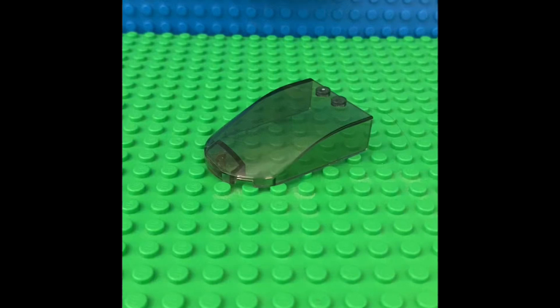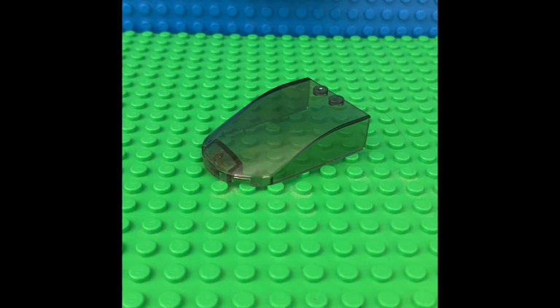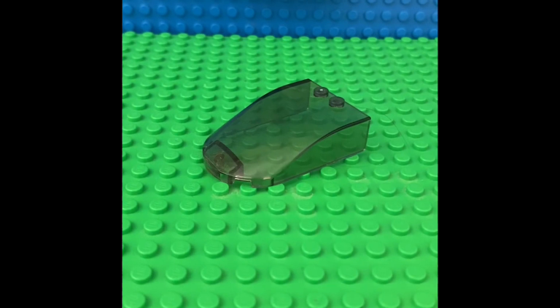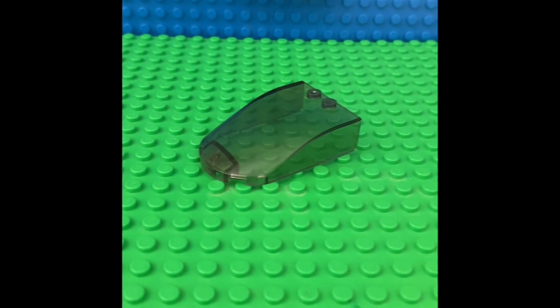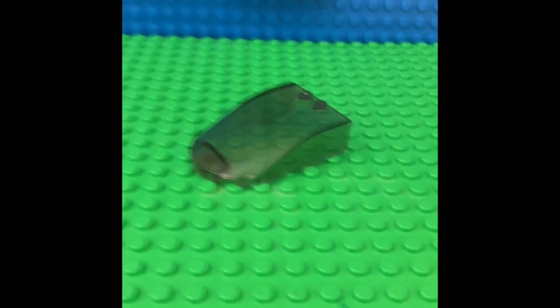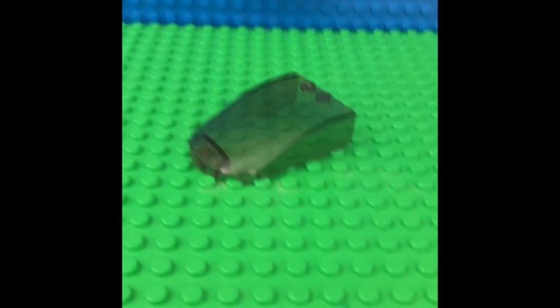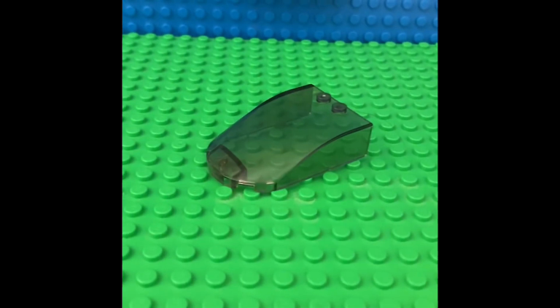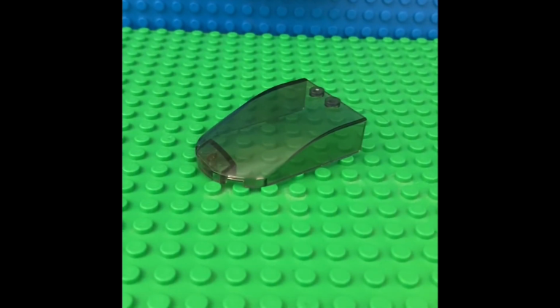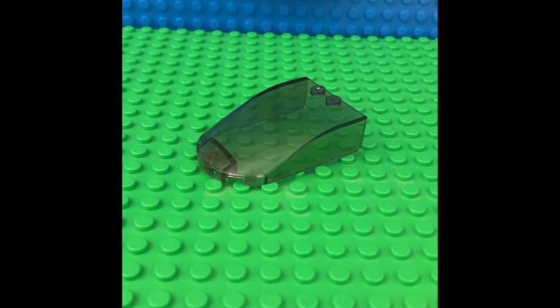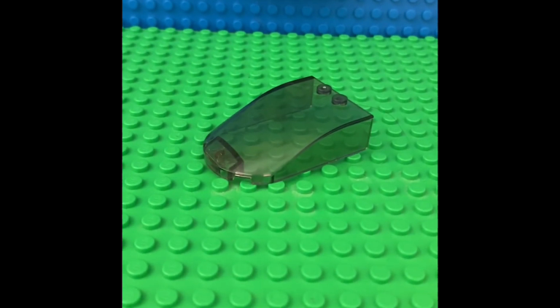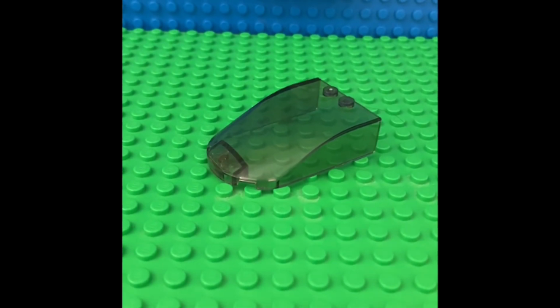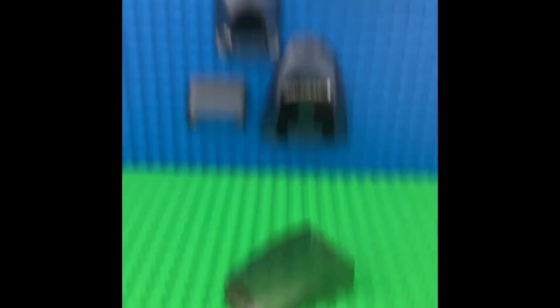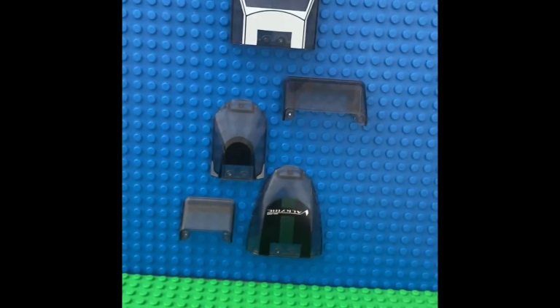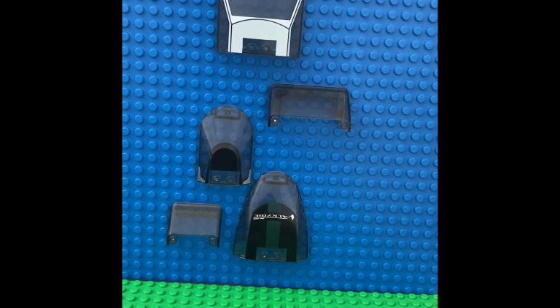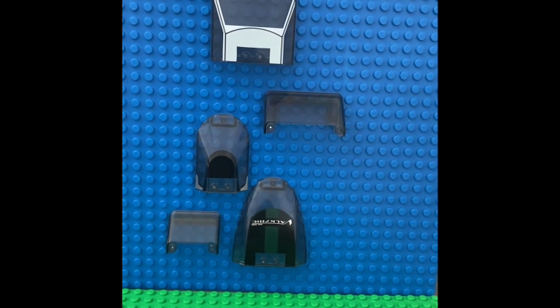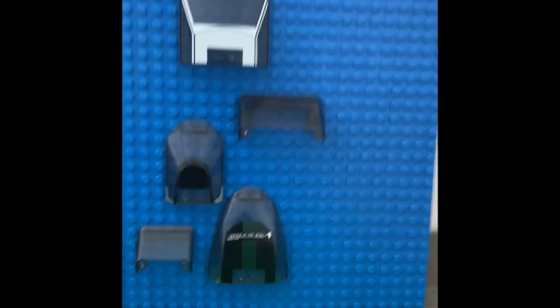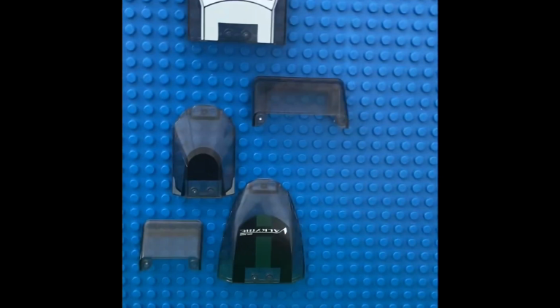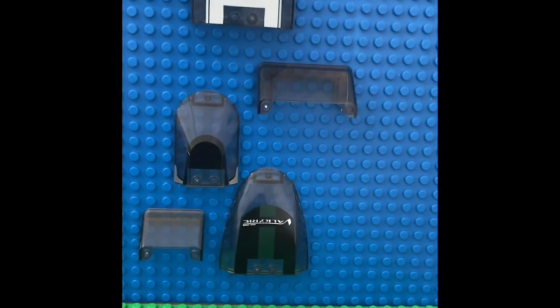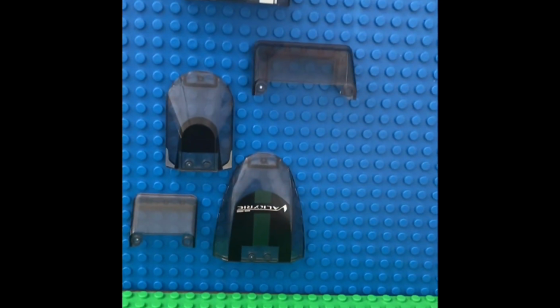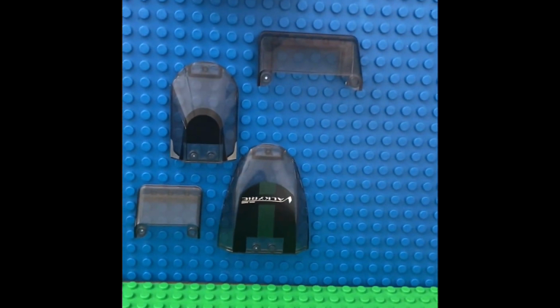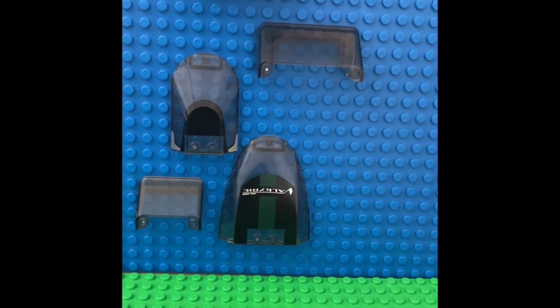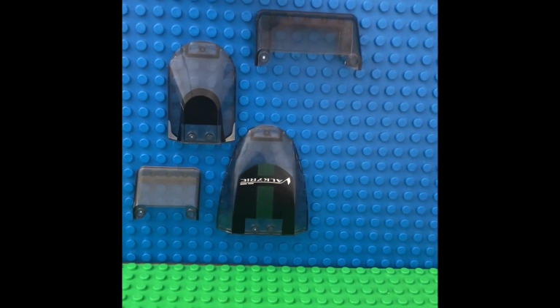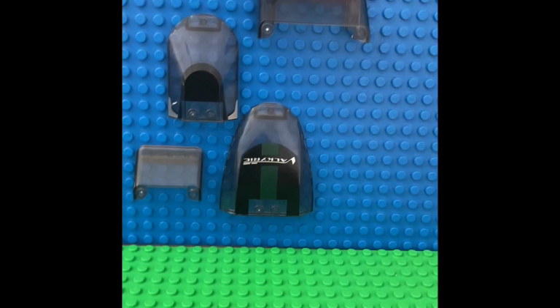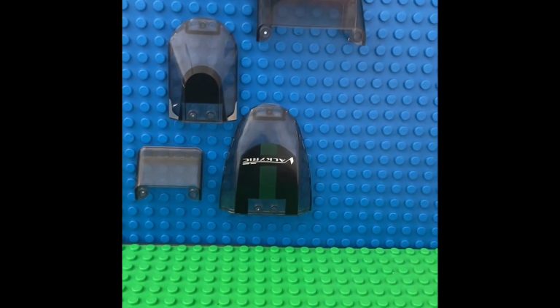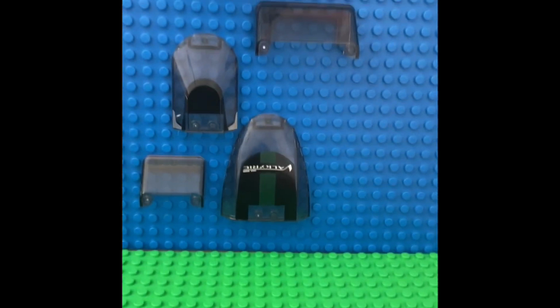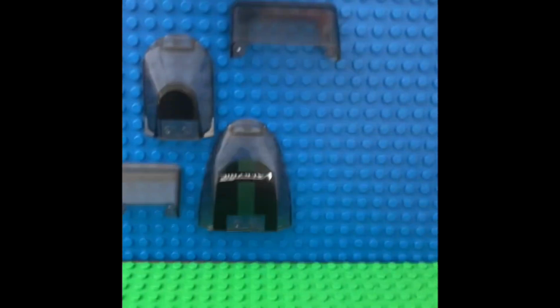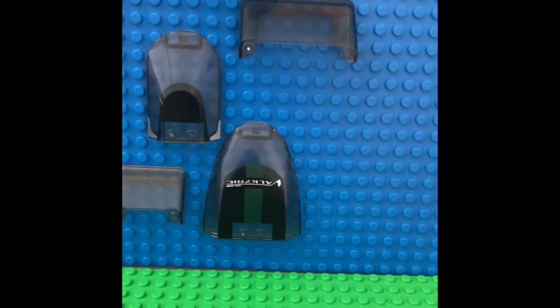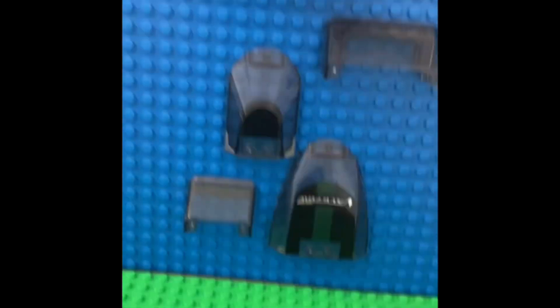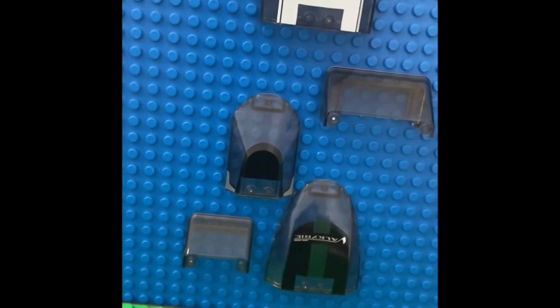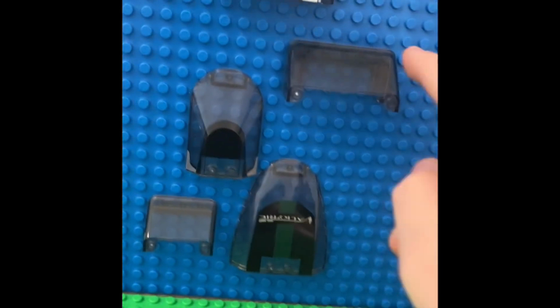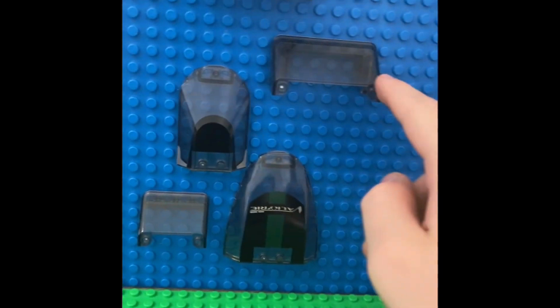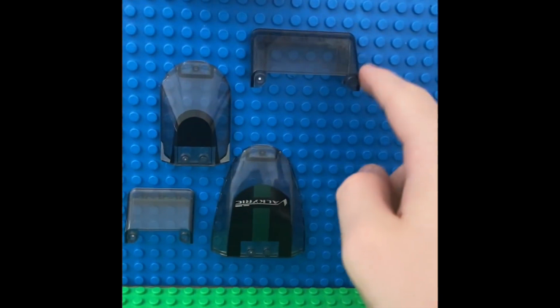Could this be the best Lego glass piece? Now, obviously, they made lots, but this one we don't really talk about.